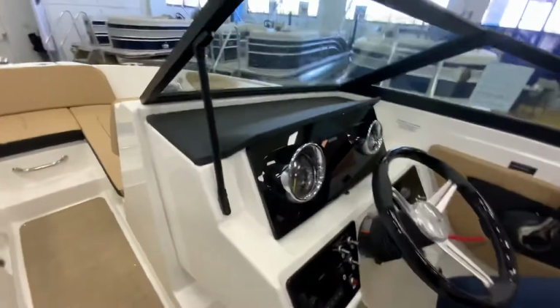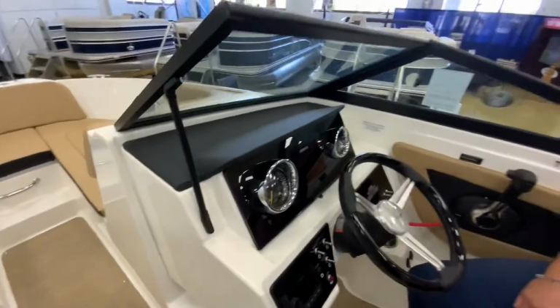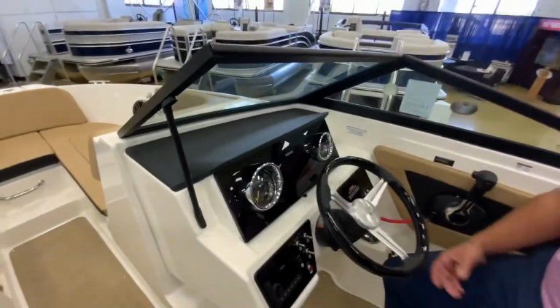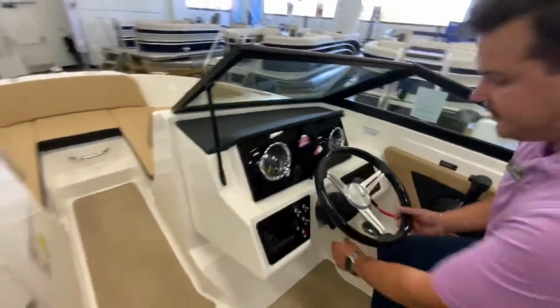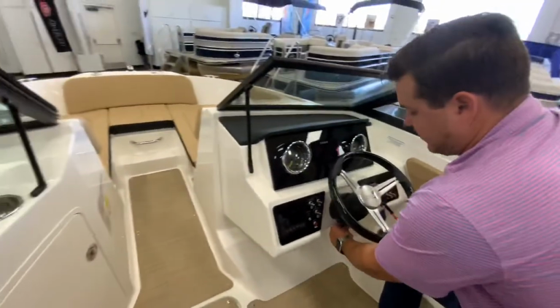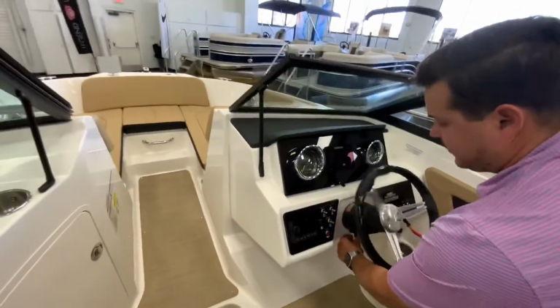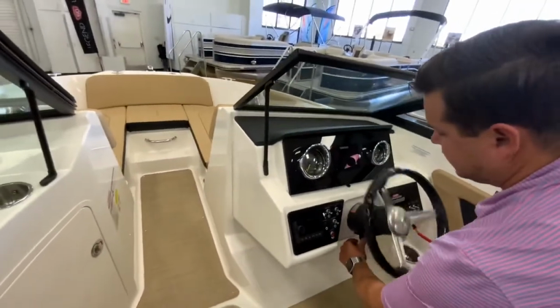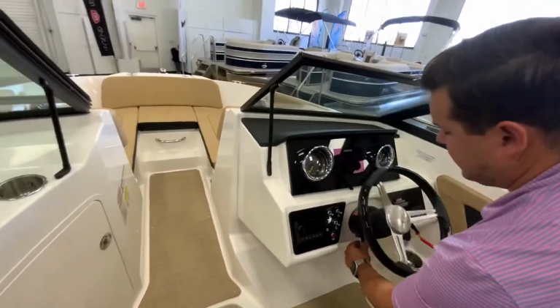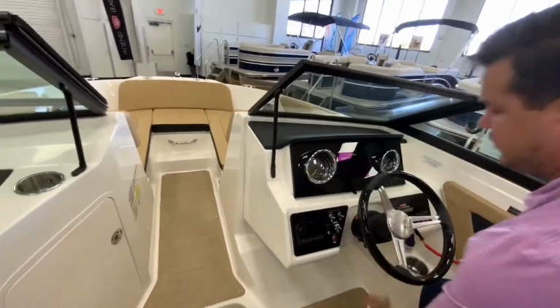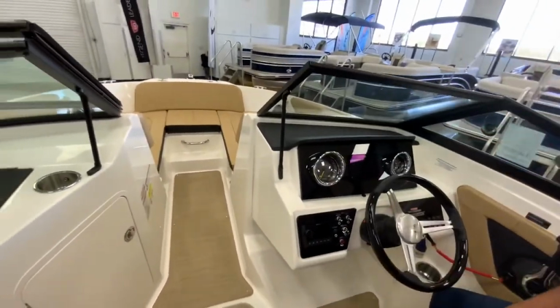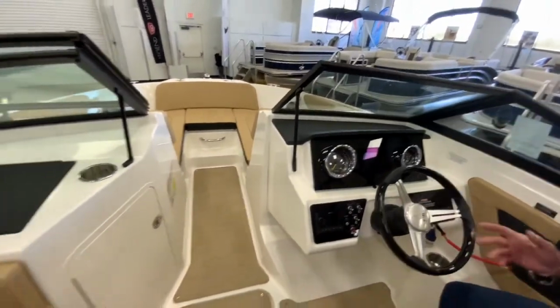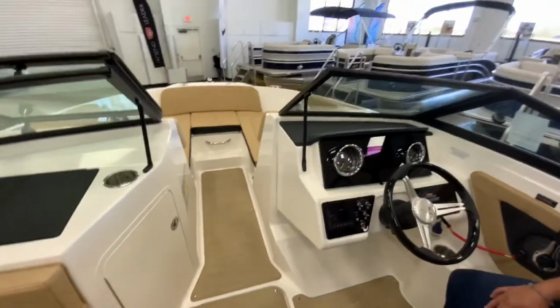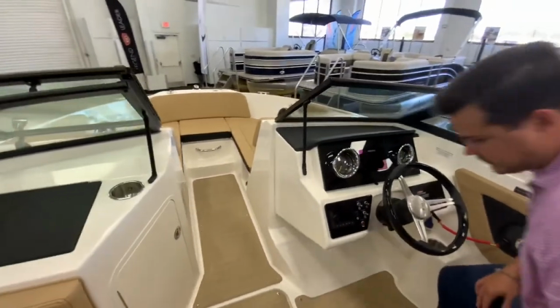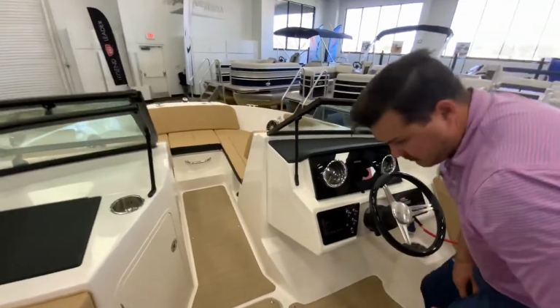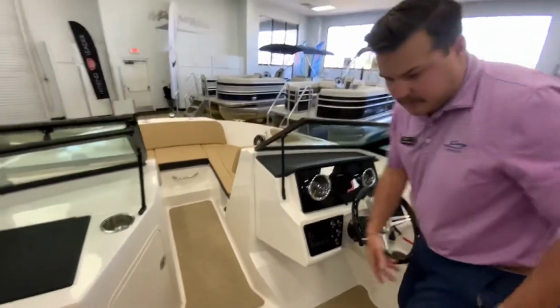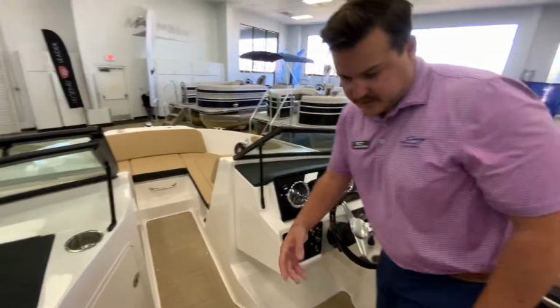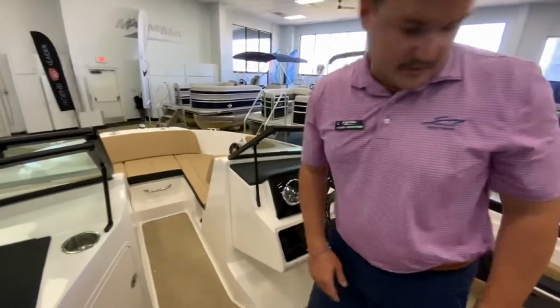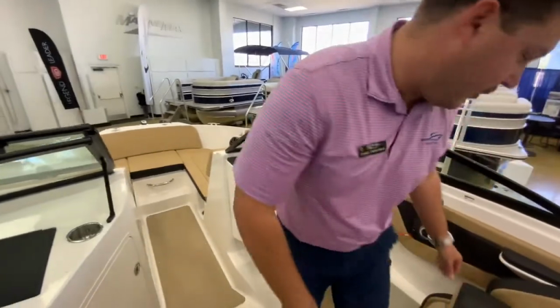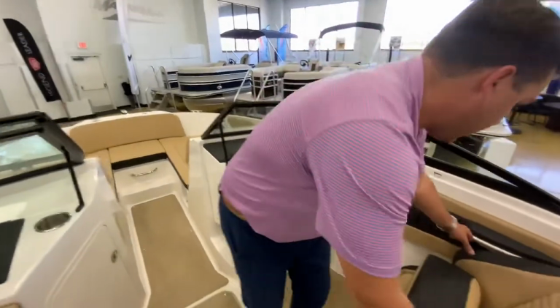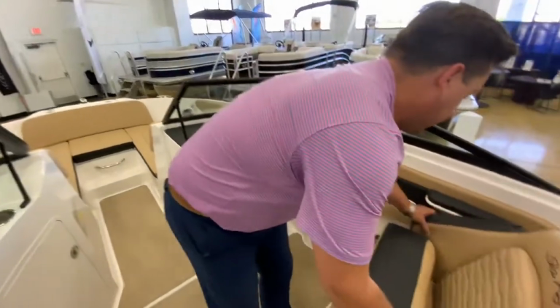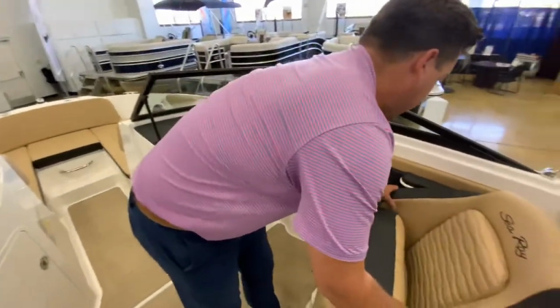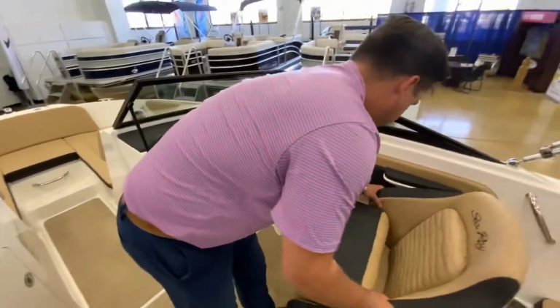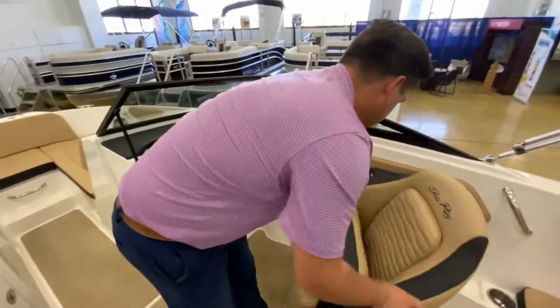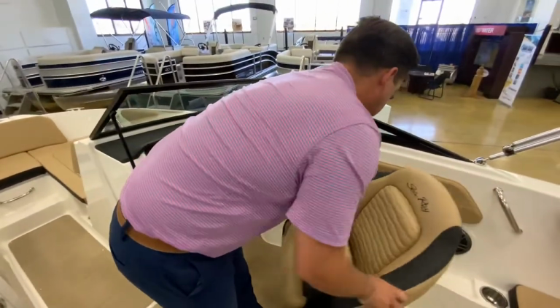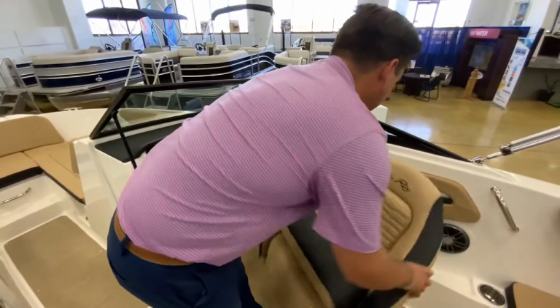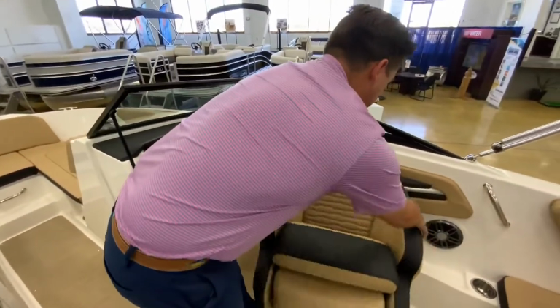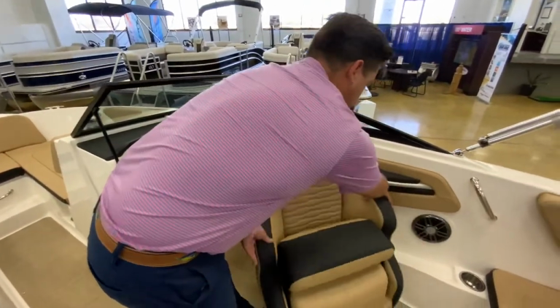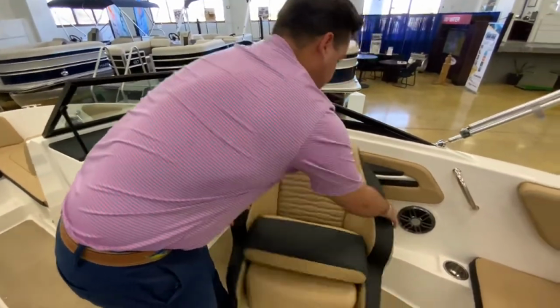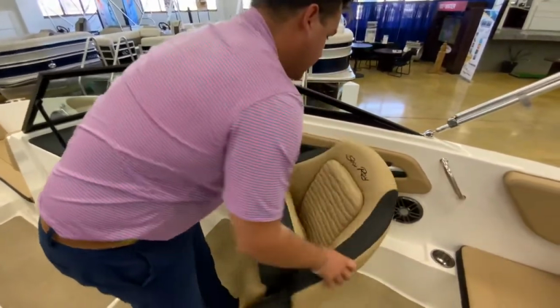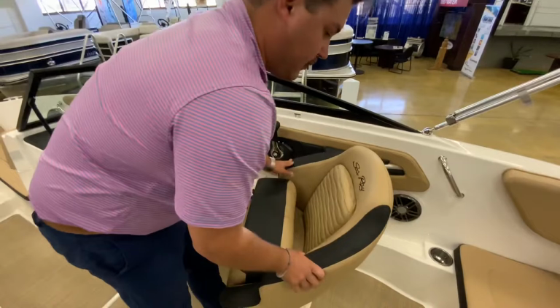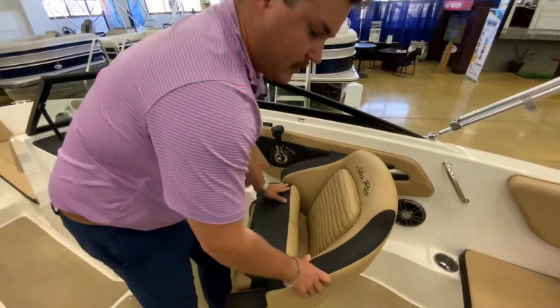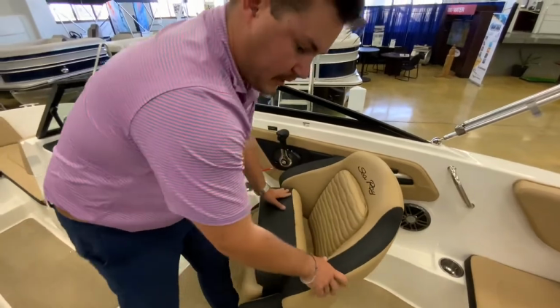And then you do have your tilt steering wheel, and both of these seats do flip around and go forwards and backwards — you can turn them any way you would like.